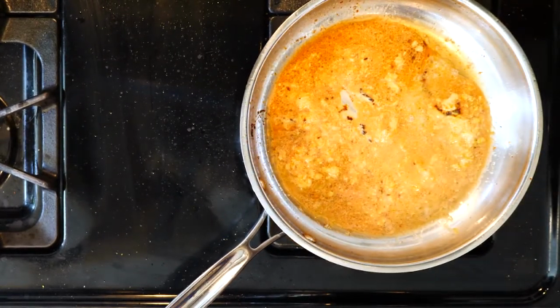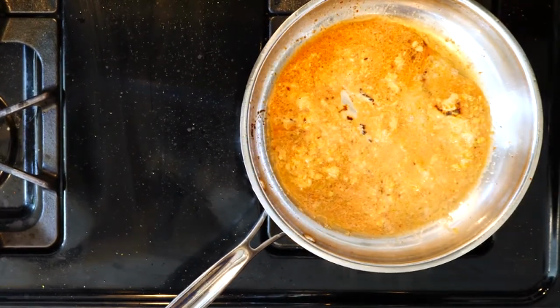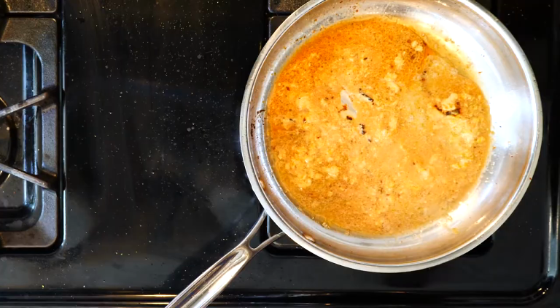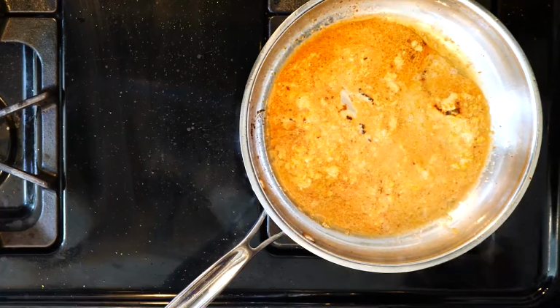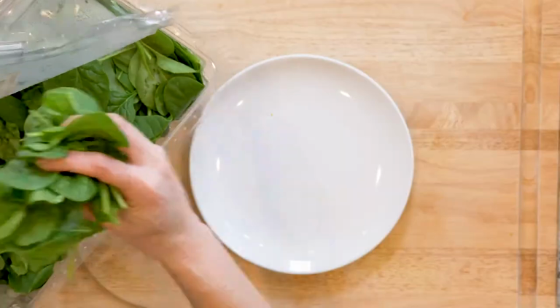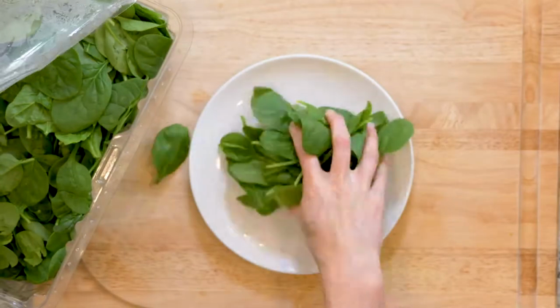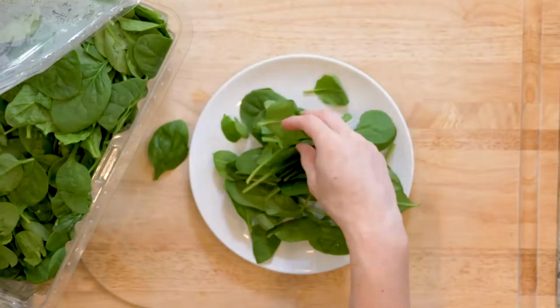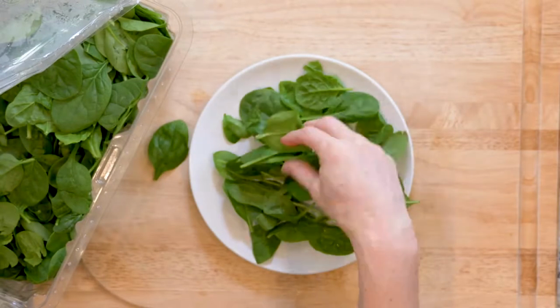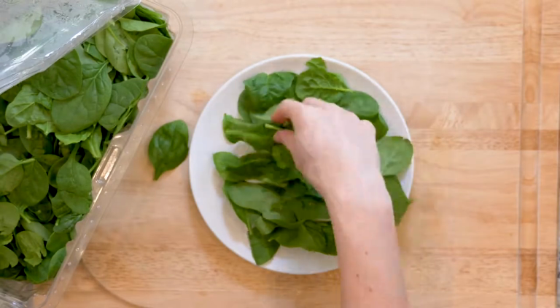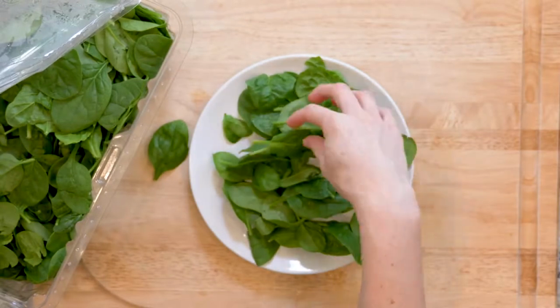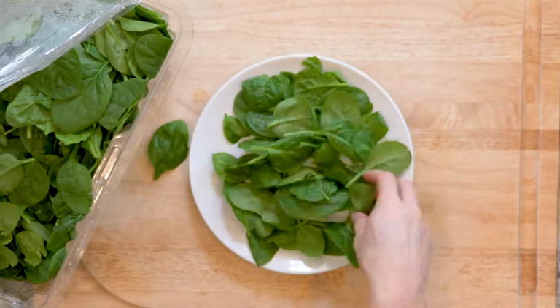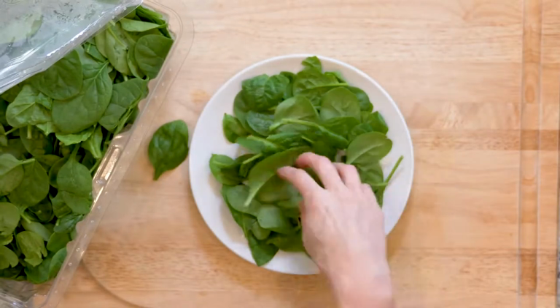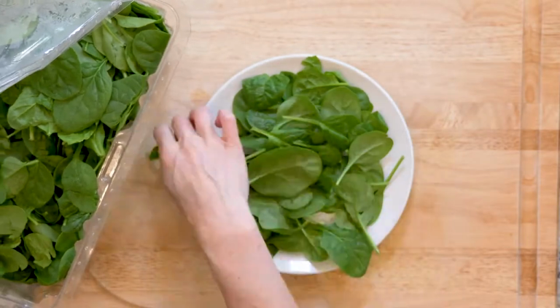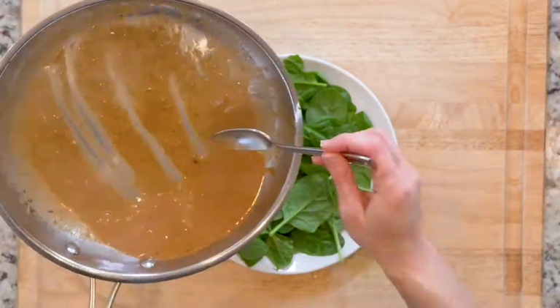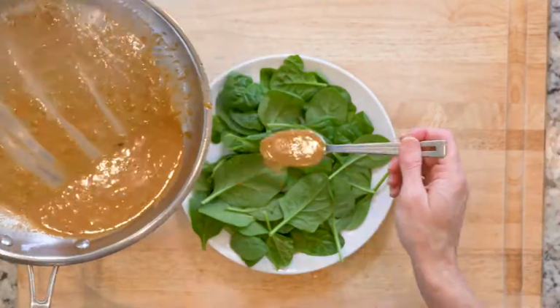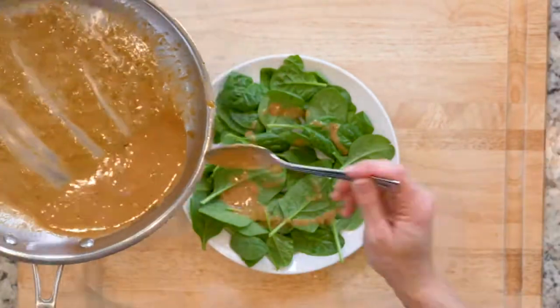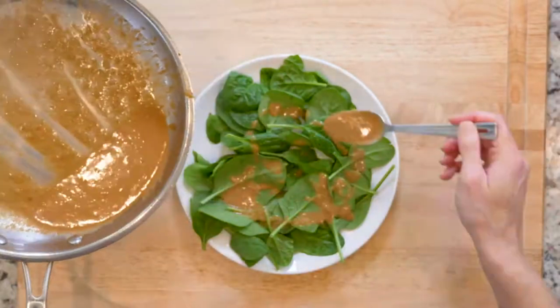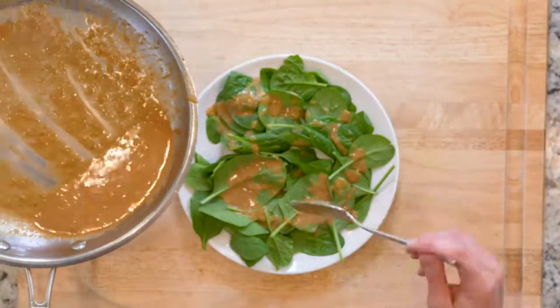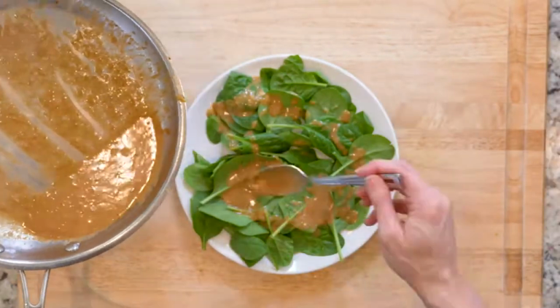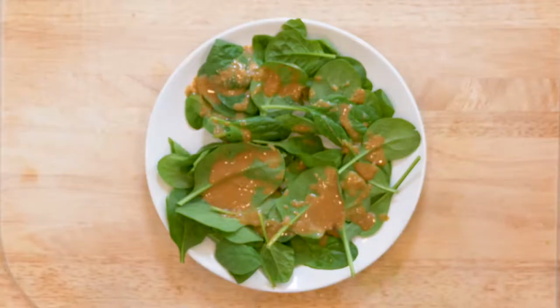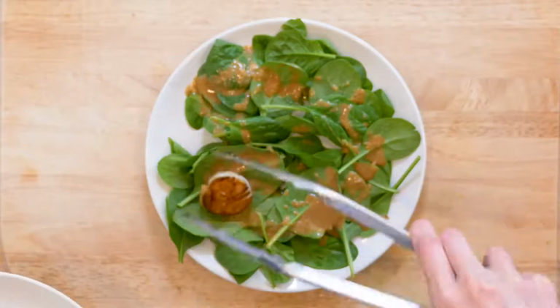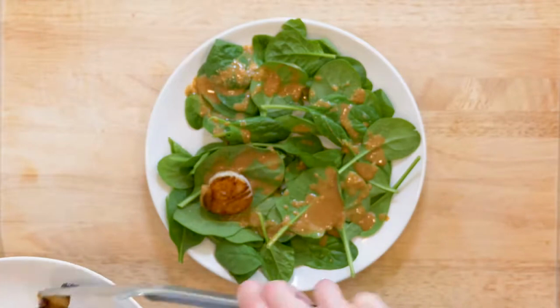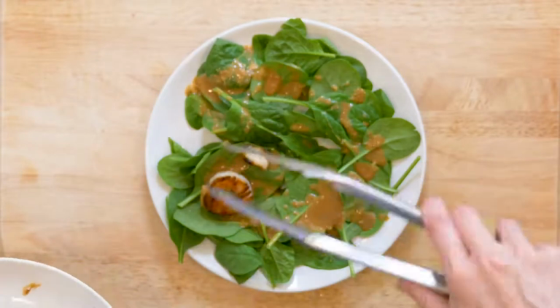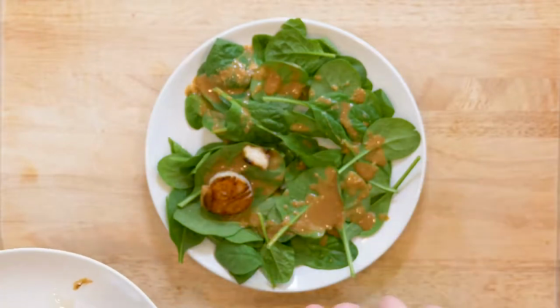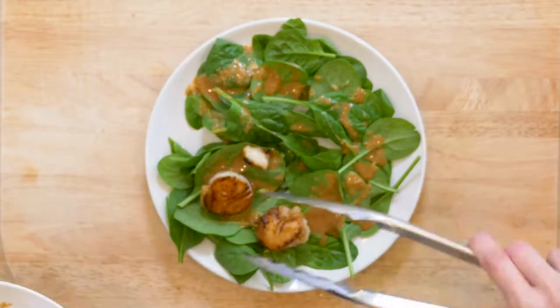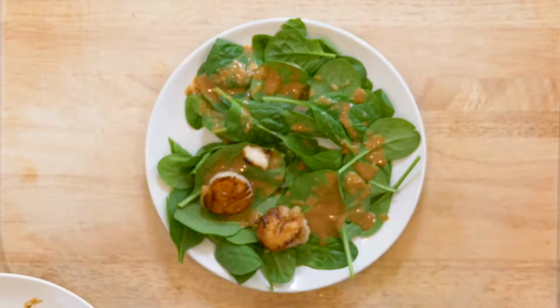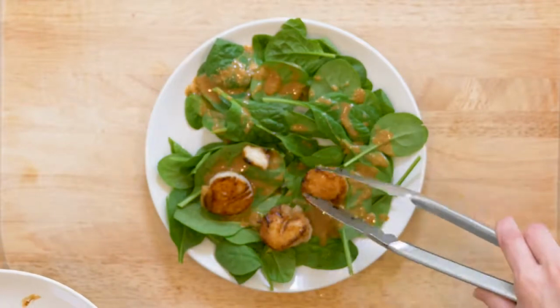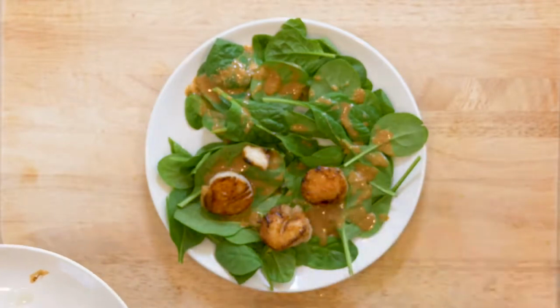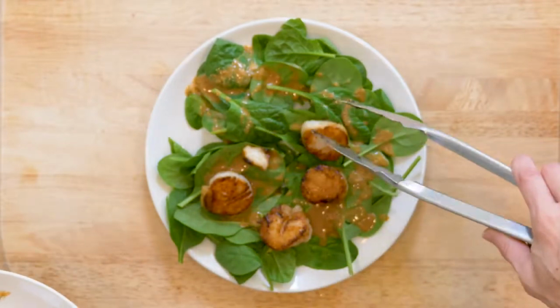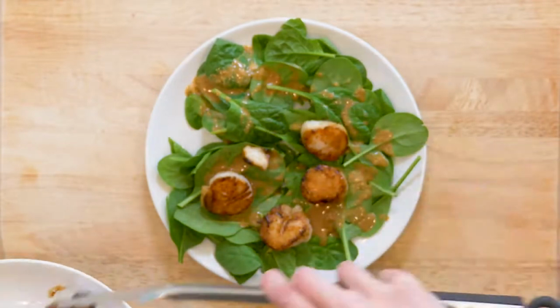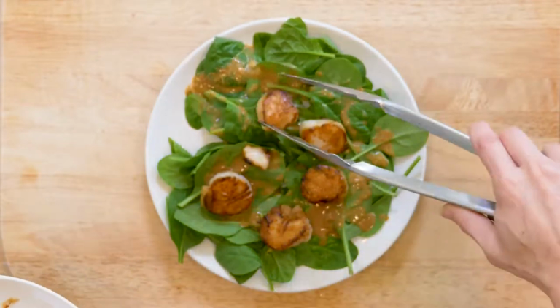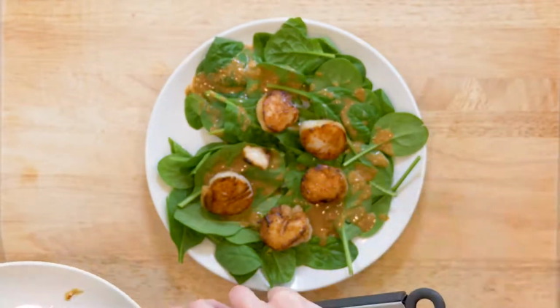Turn the heat off, then place a small handful of spinach on a plate and drizzle with some of that sauce. Place half the scallops on top, grab a fork, and enjoy.